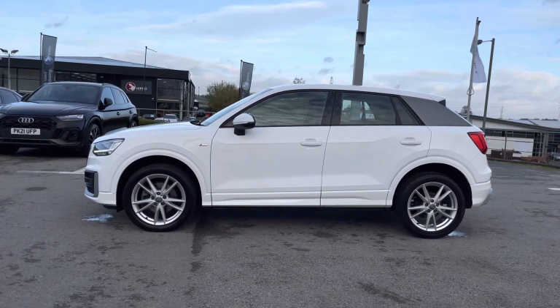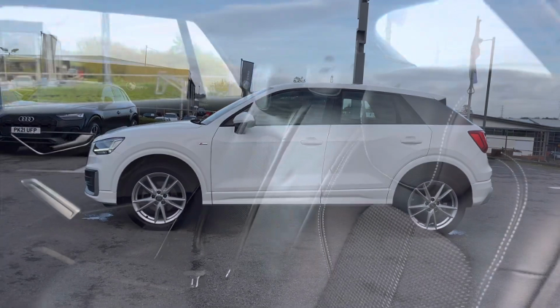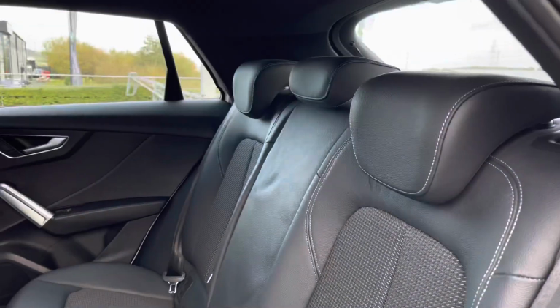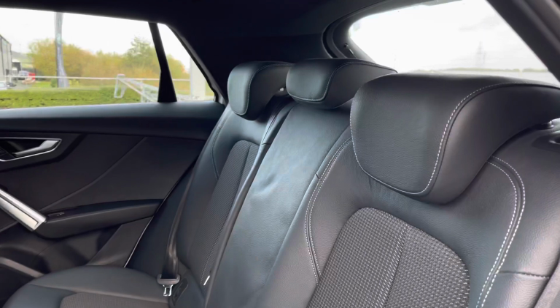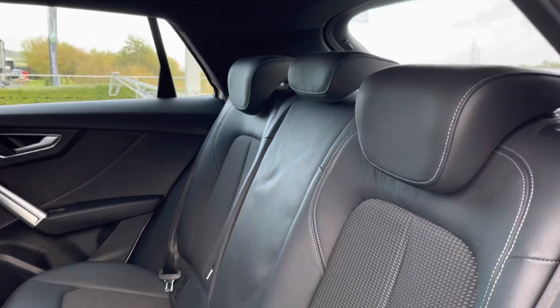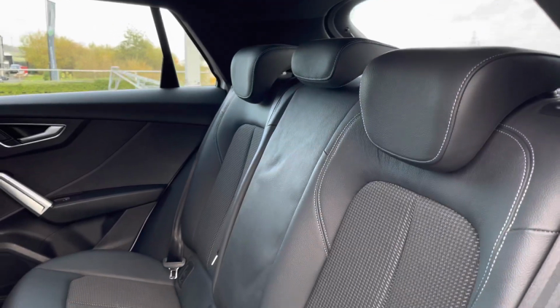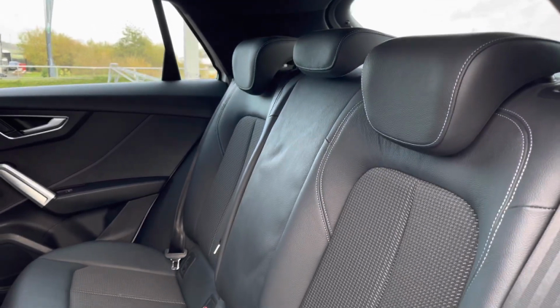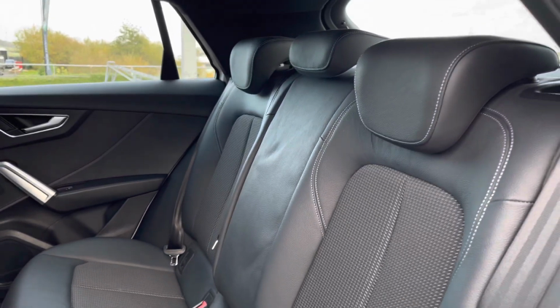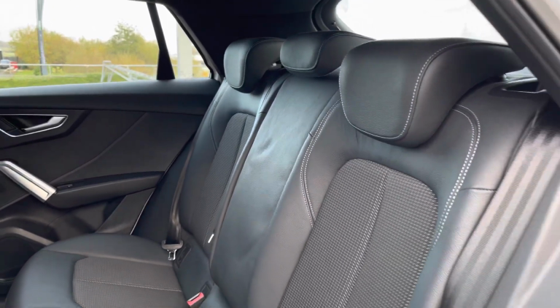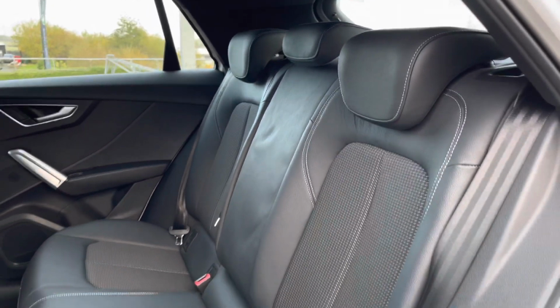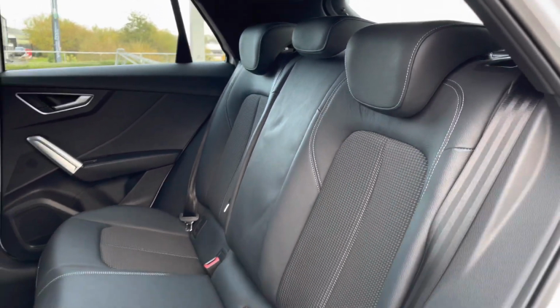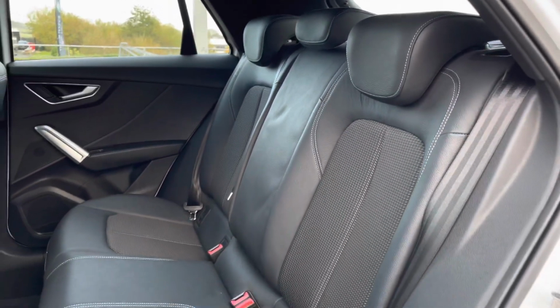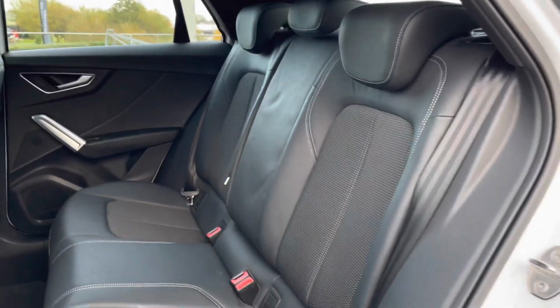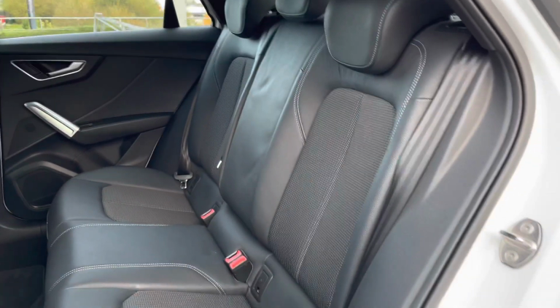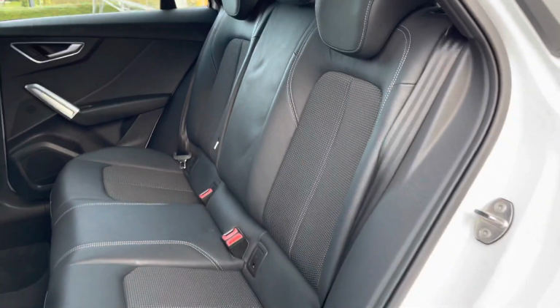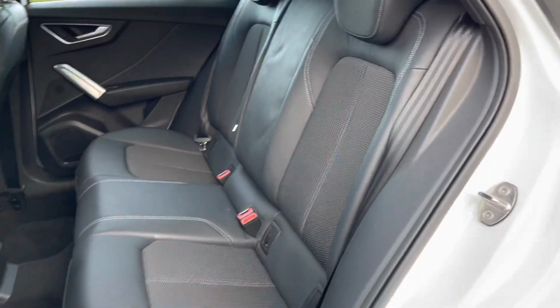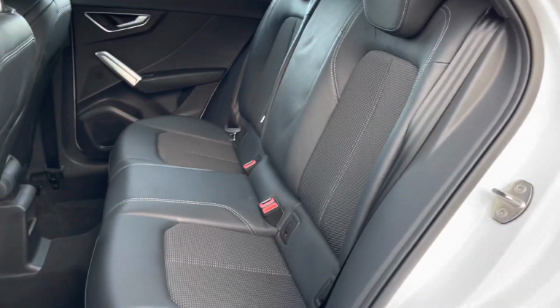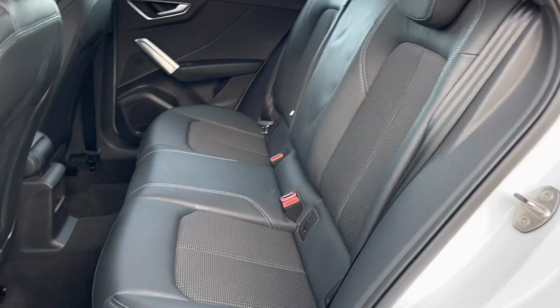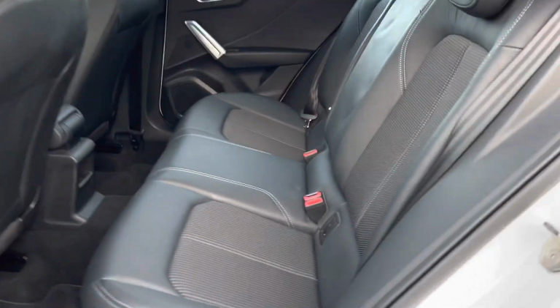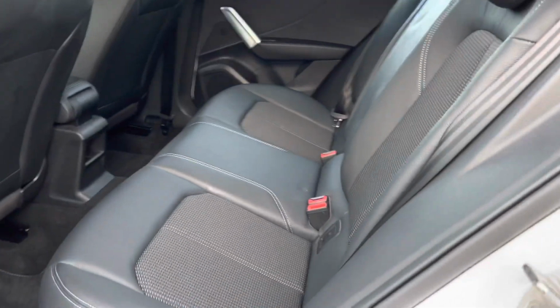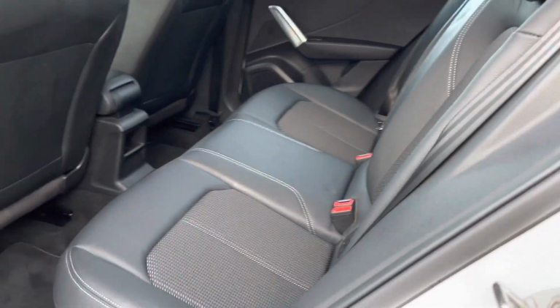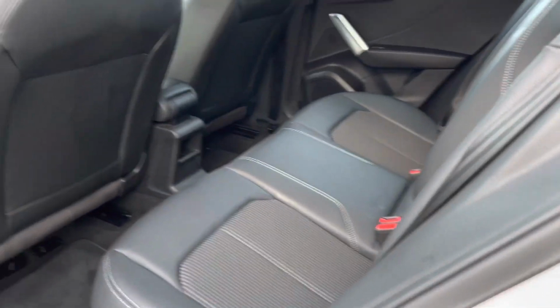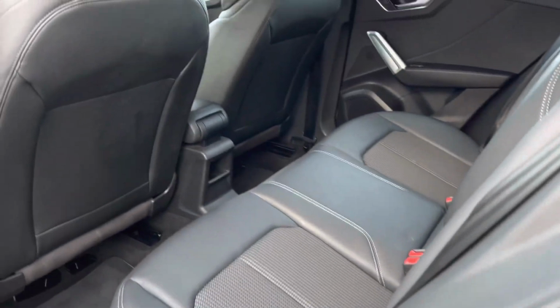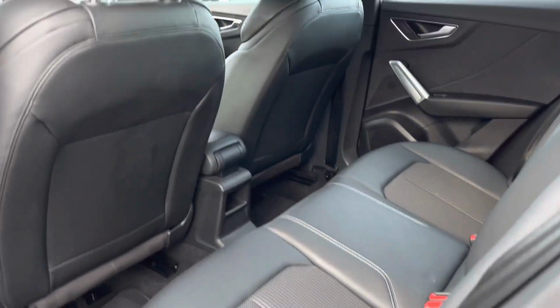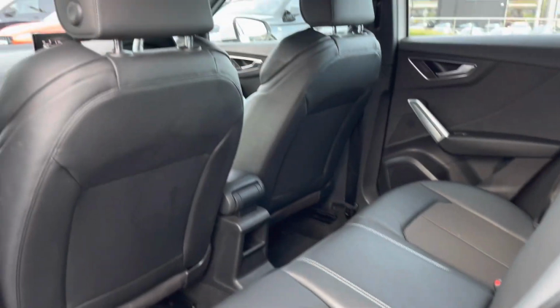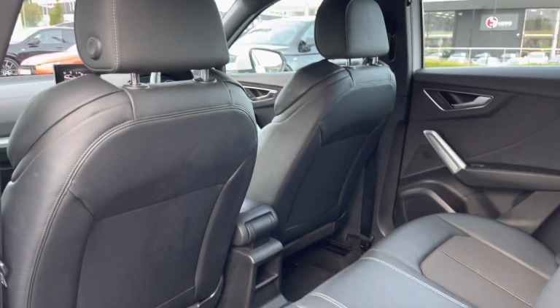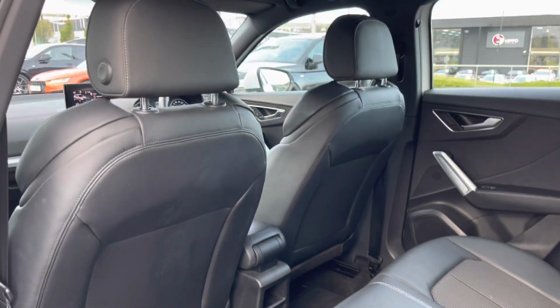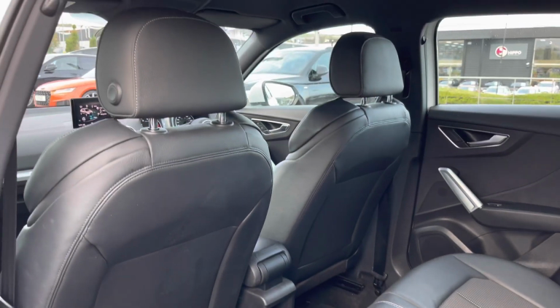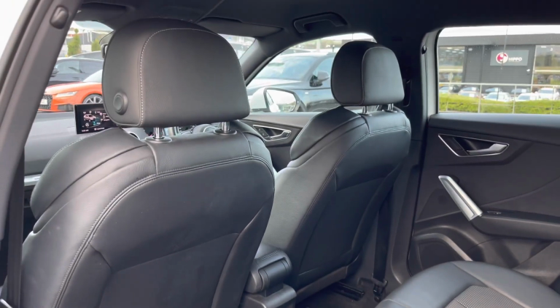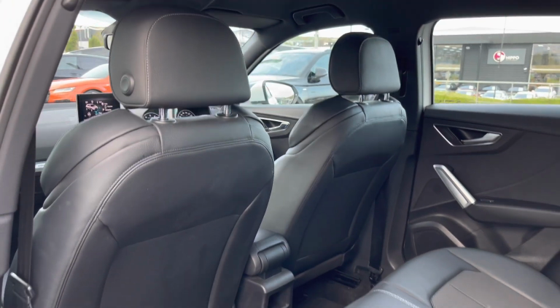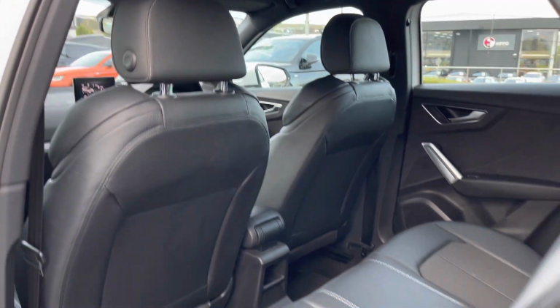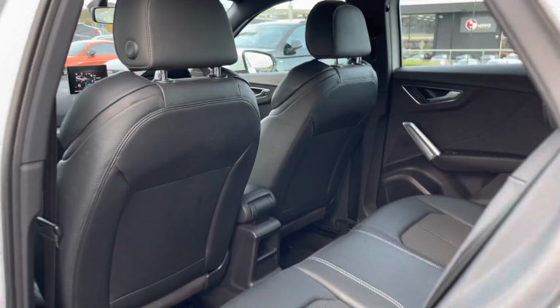Taking a look in the back now, where your passengers will be able to travel in maximum comfort, you'll be able to sit three passengers very comfortably and spaciously, with isofix points in the back as well so you'll be safe at all times.